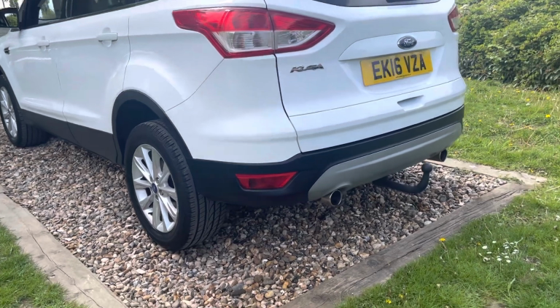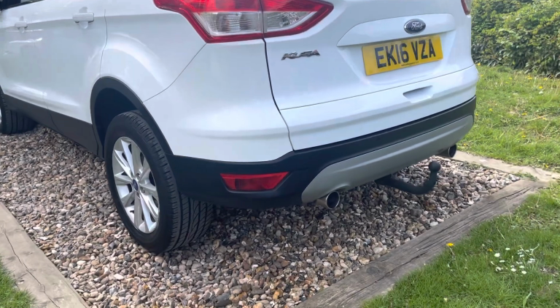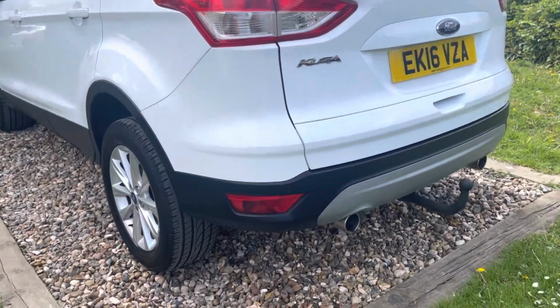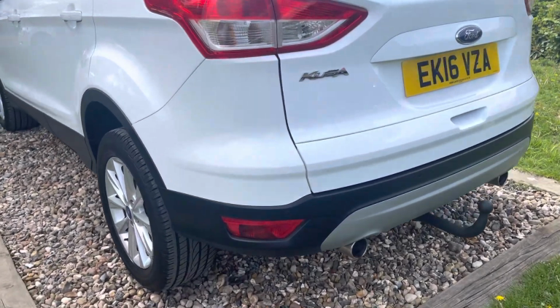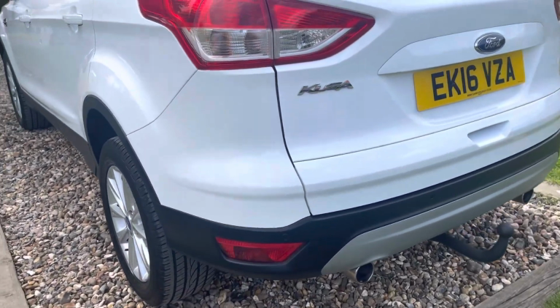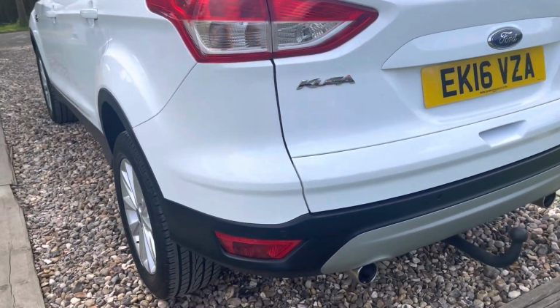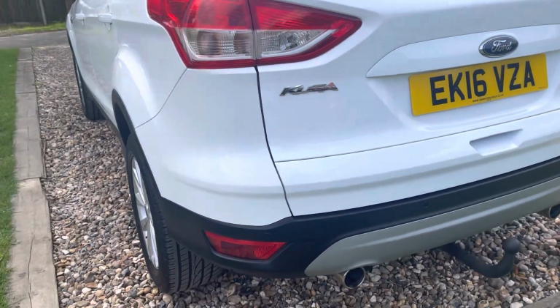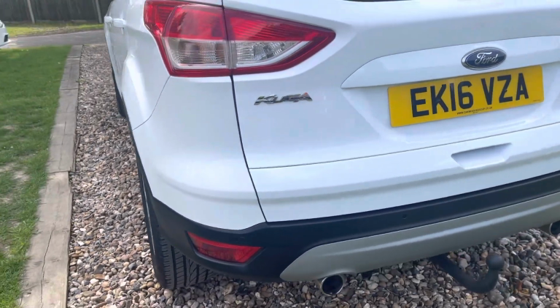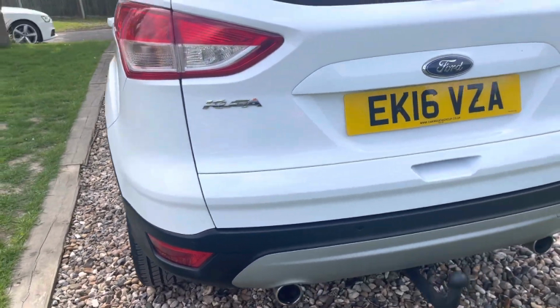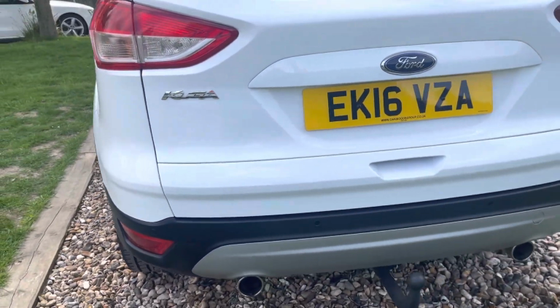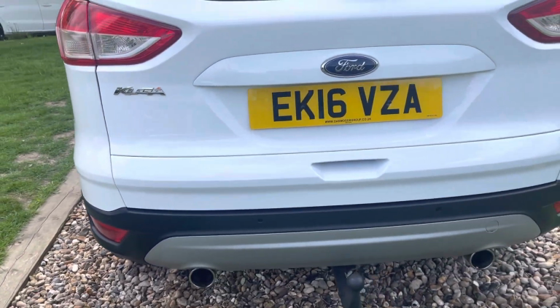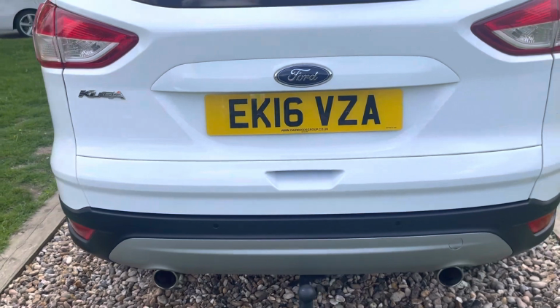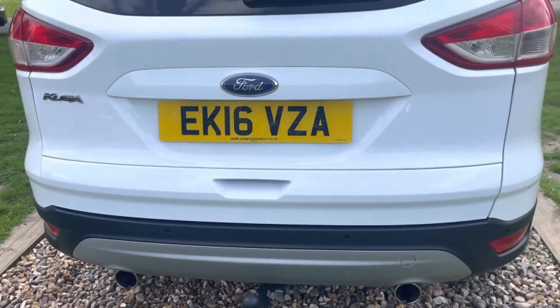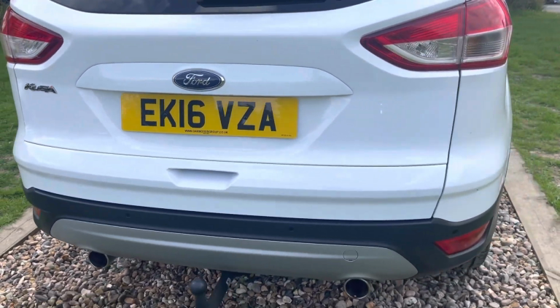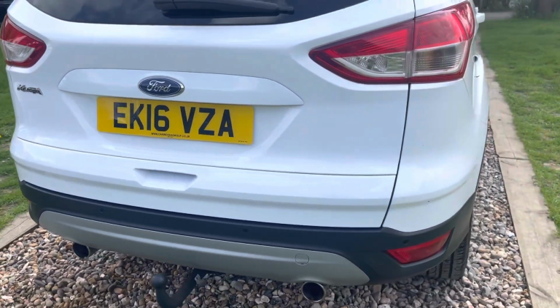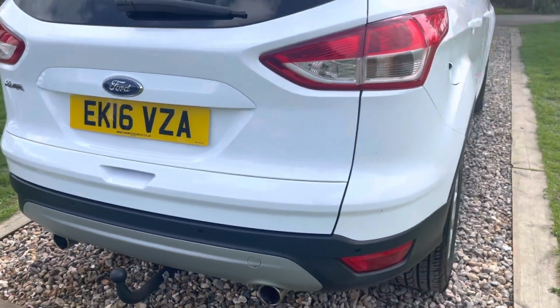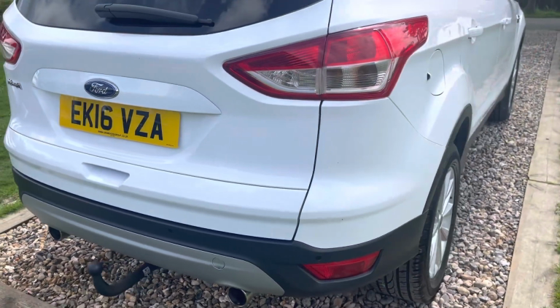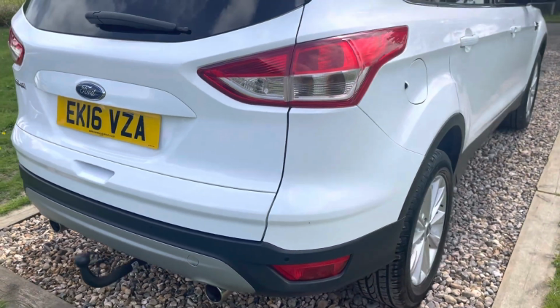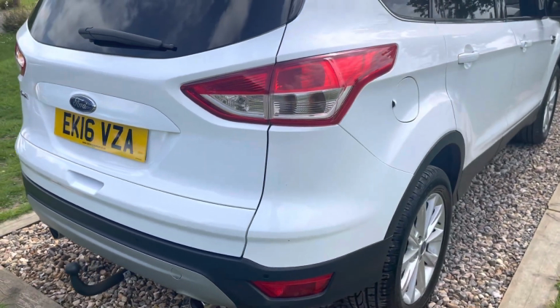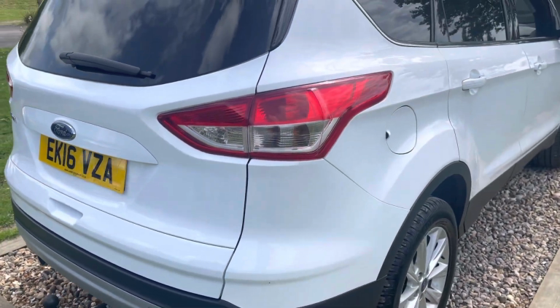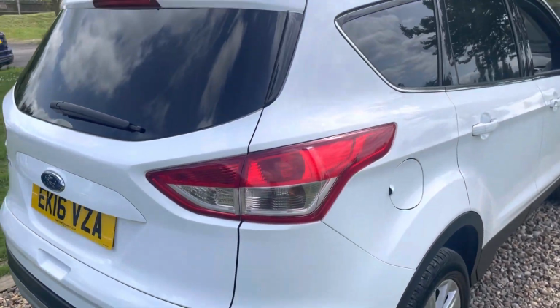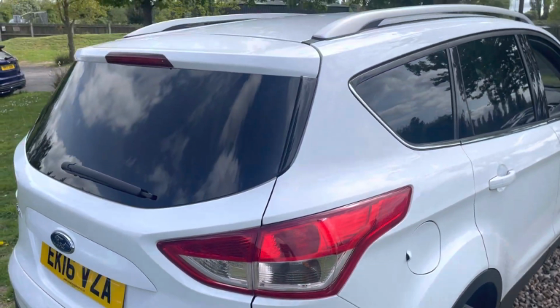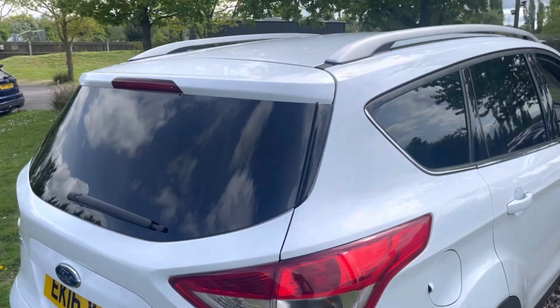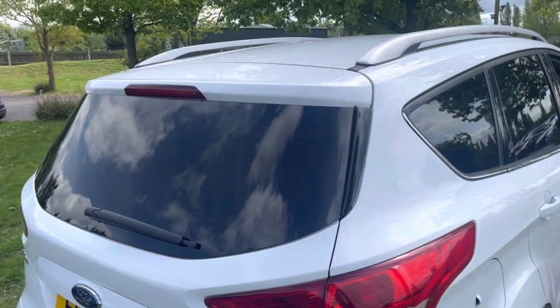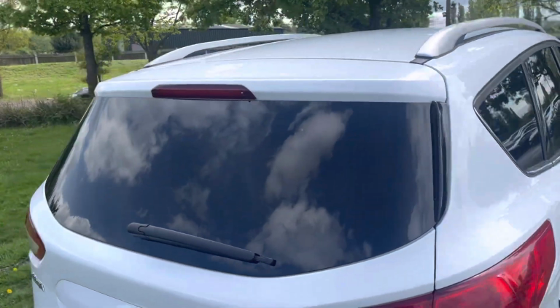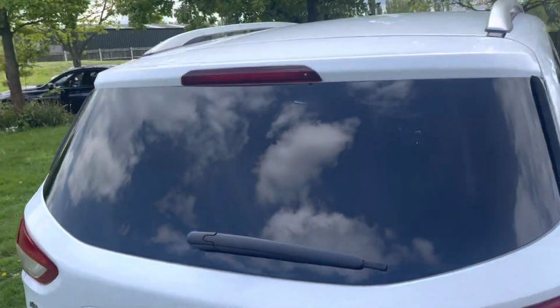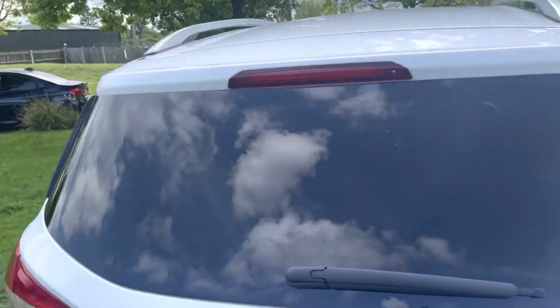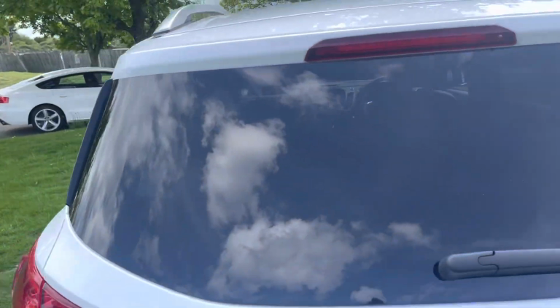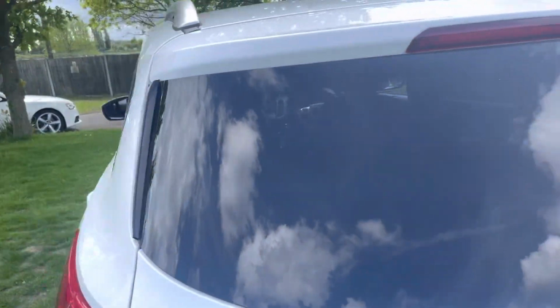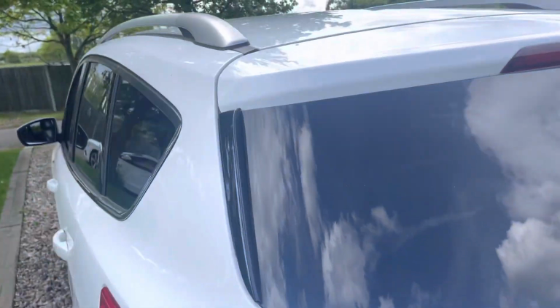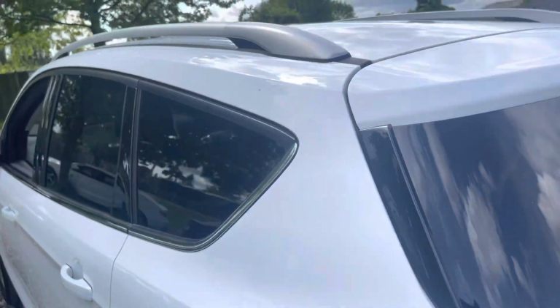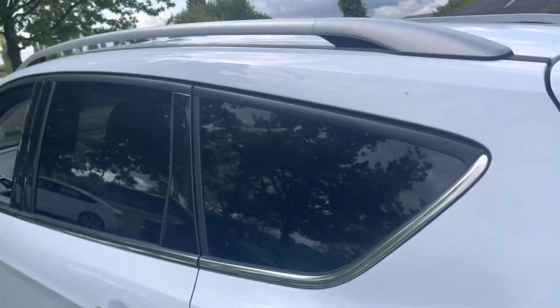Back to this lovely Kuga Titanium — around to the rear of the car. The tow pack looks a little used as you'd expect. Rear parking sensors, twin pipes. 150 brake horsepower two-wheel drive diesel variant — all clean and tidy.